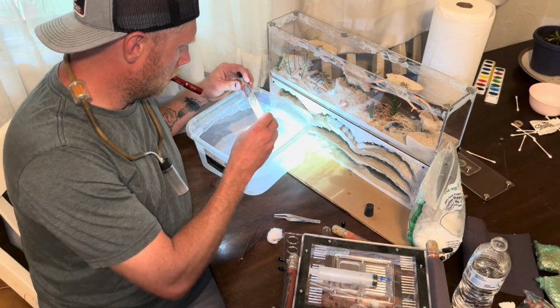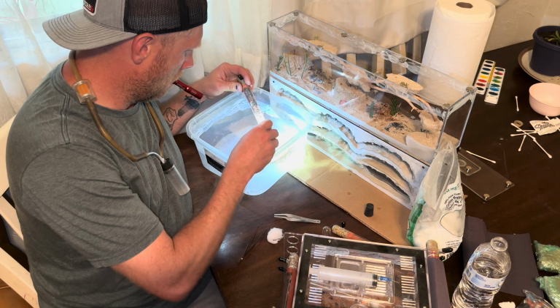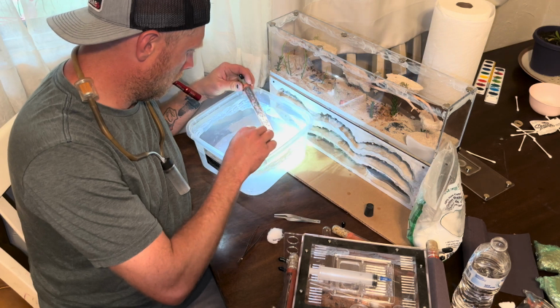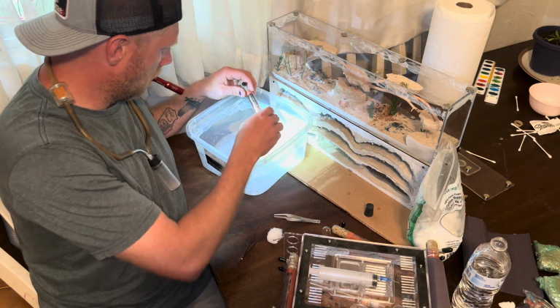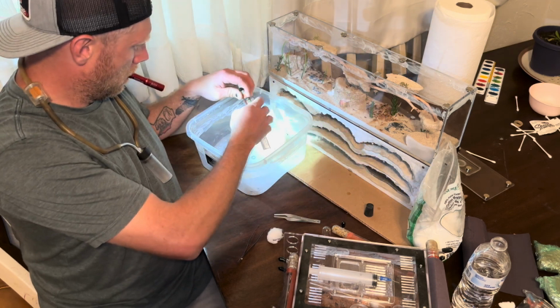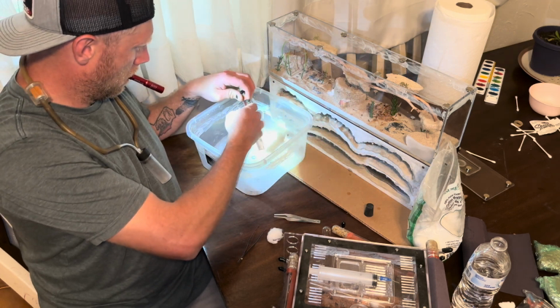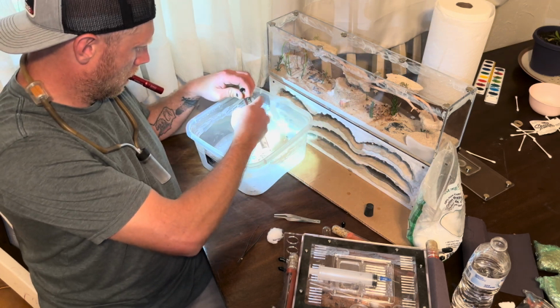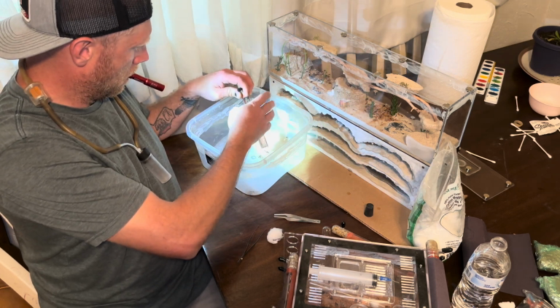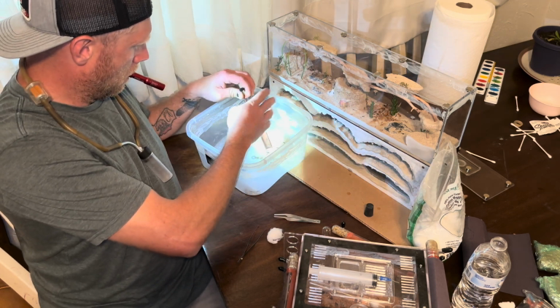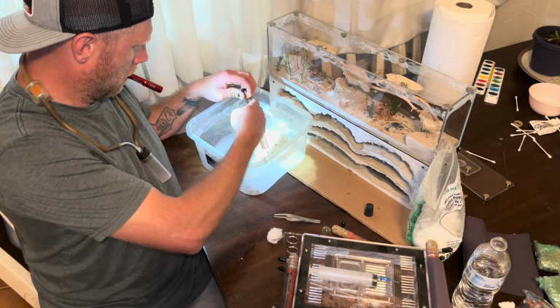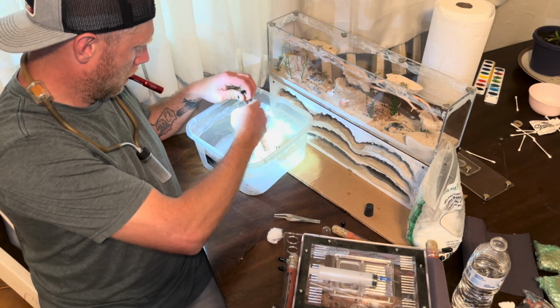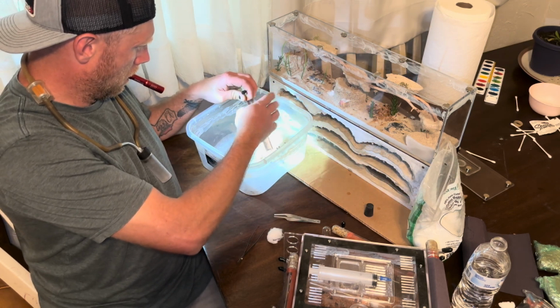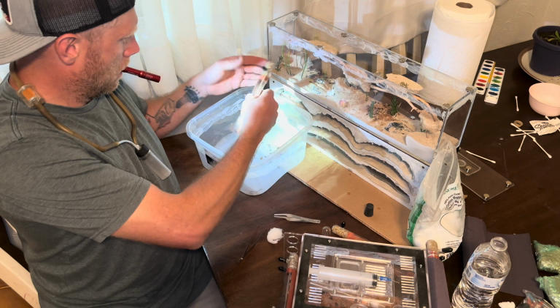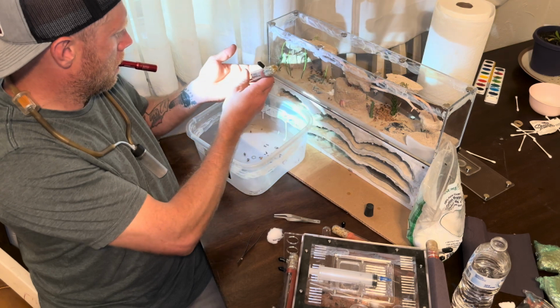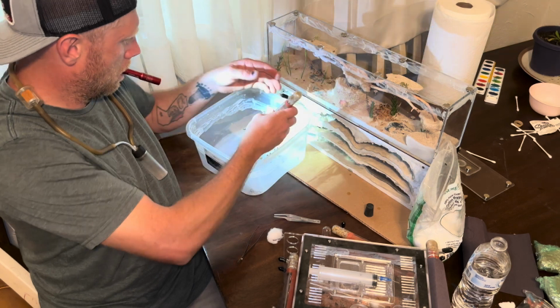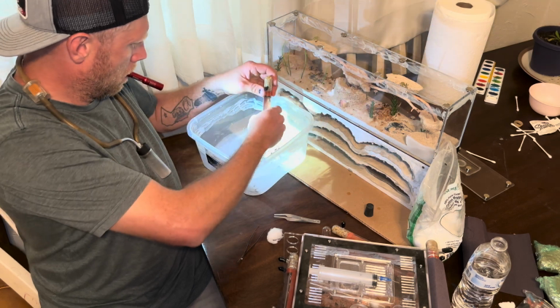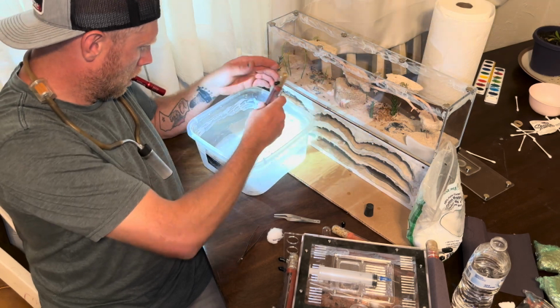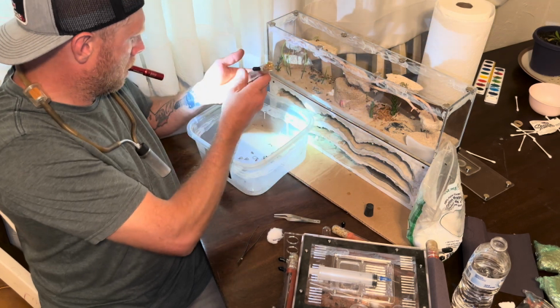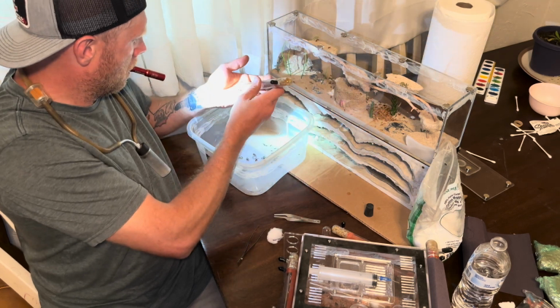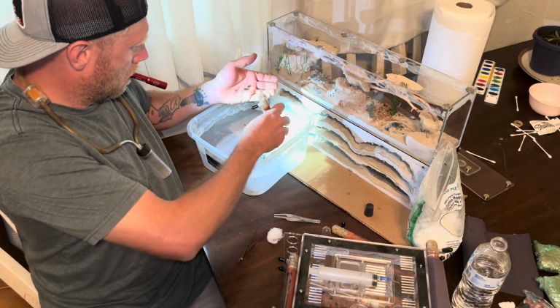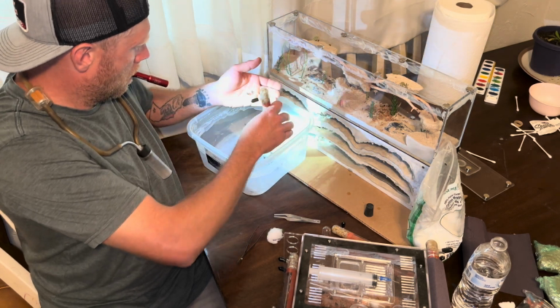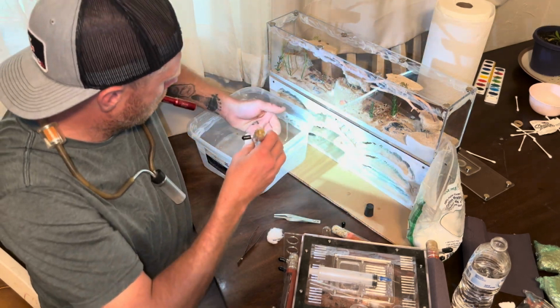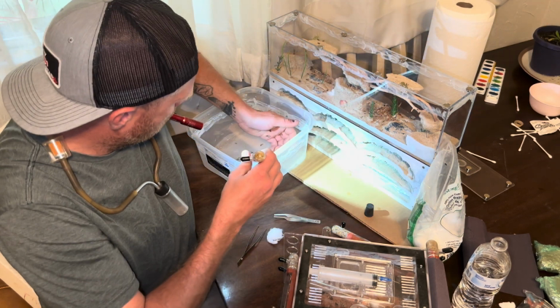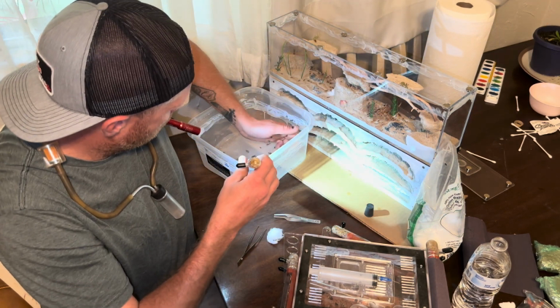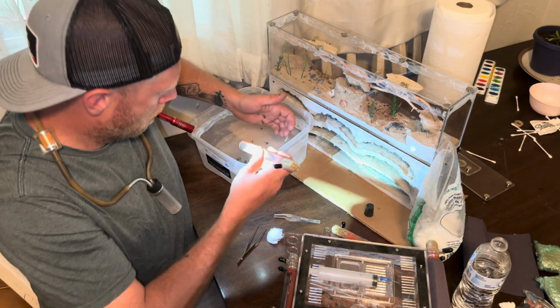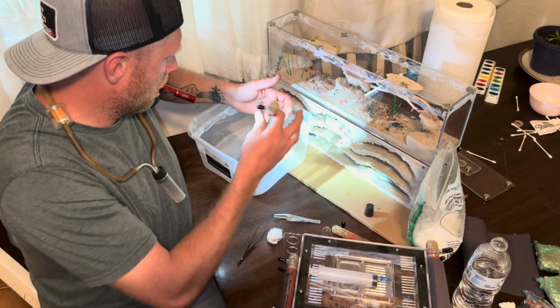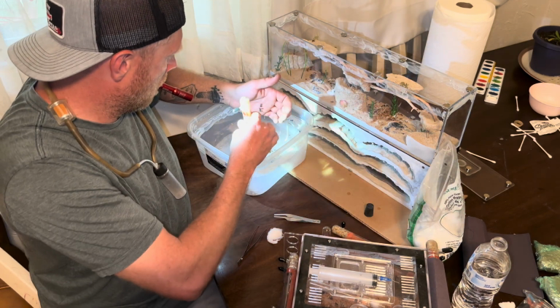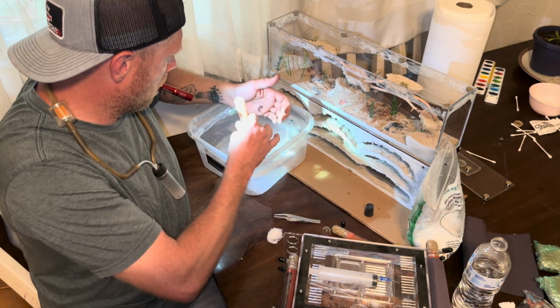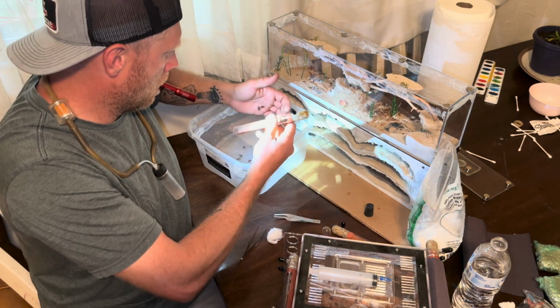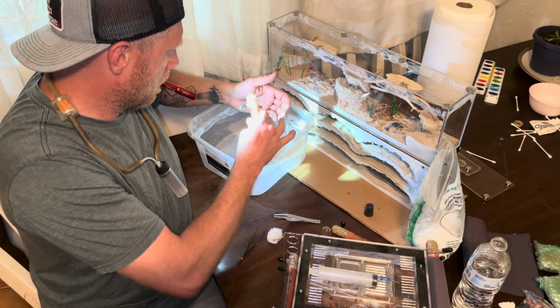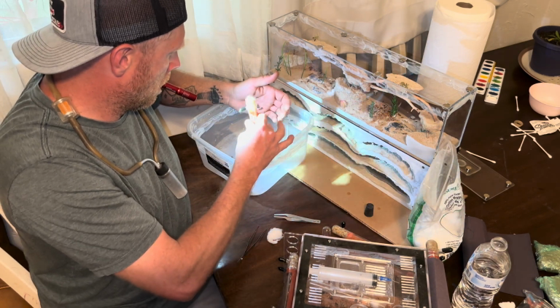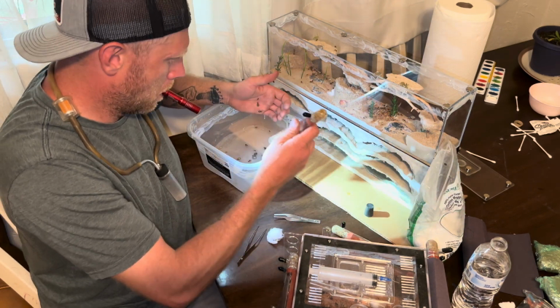As I start getting into the lower tubes, these are the tubes that contain the repletes. That's where you'll need the fine tip or short tip featherweight tweezers — you'll have to manually move each replete from either the container or the tube into the nest.